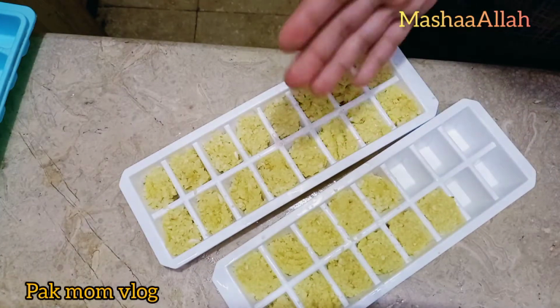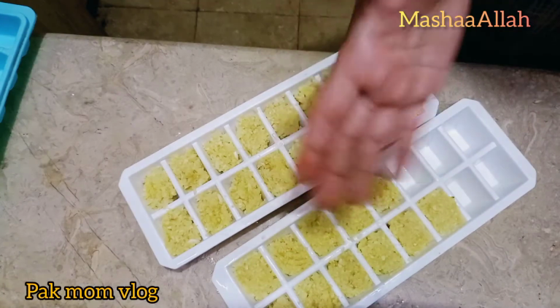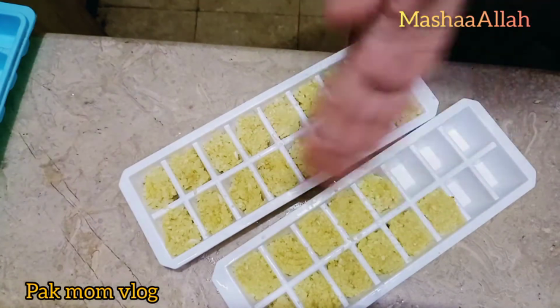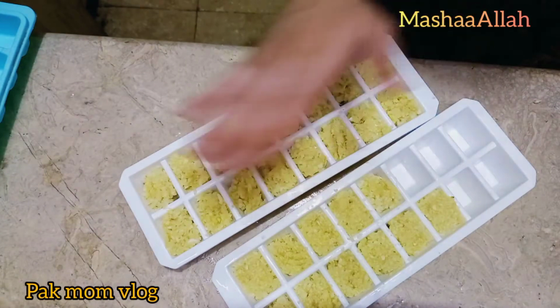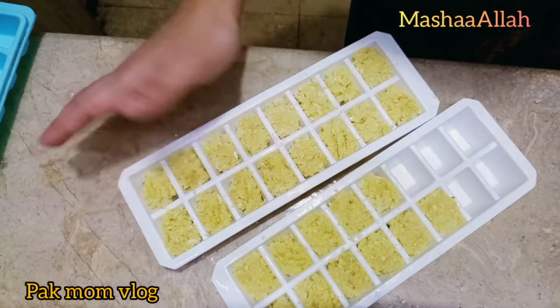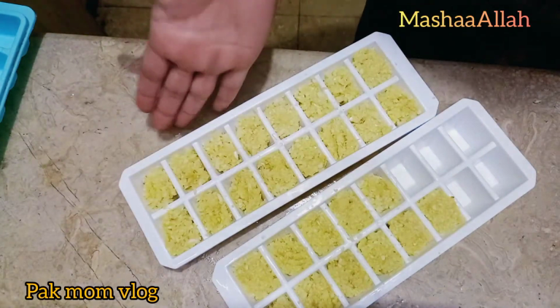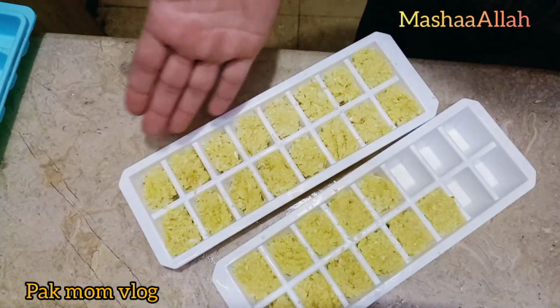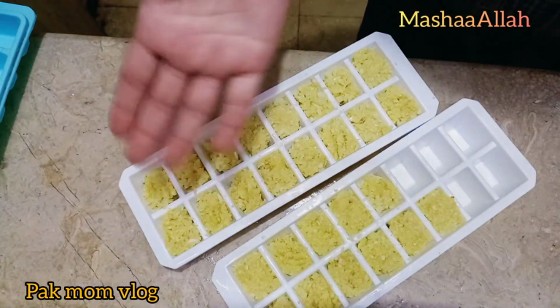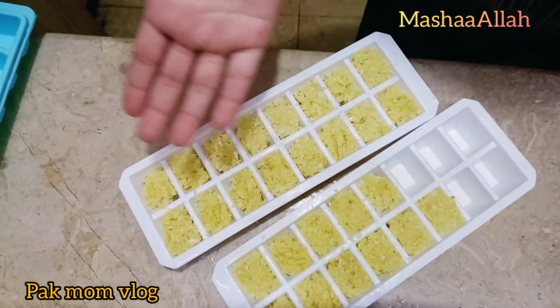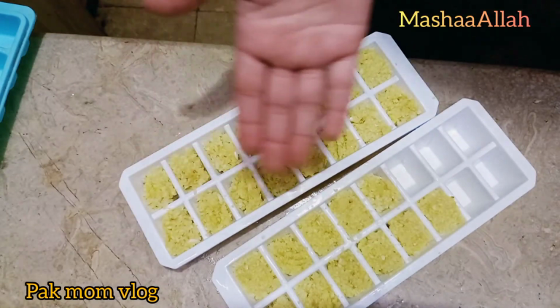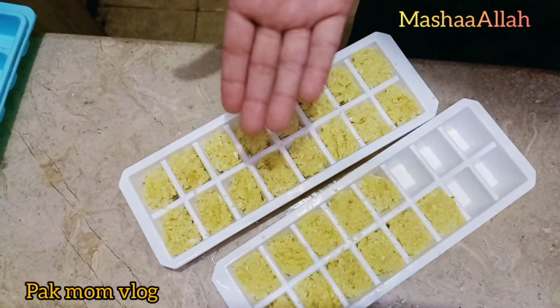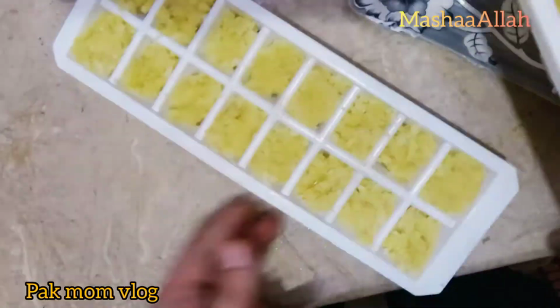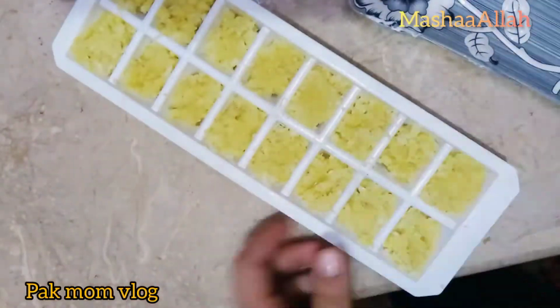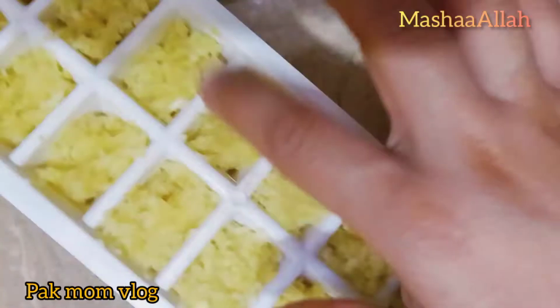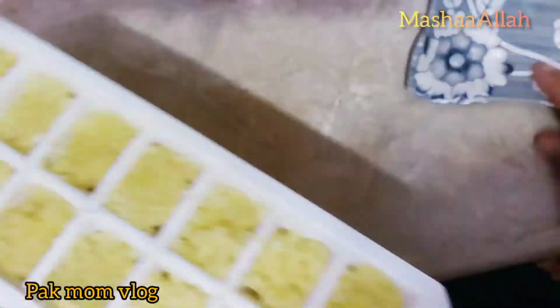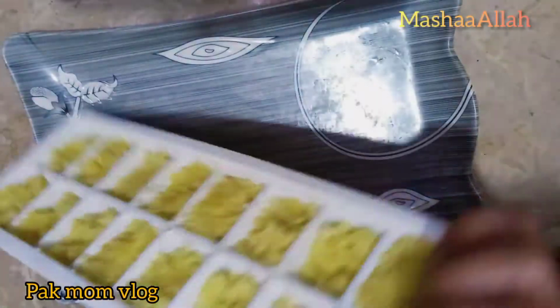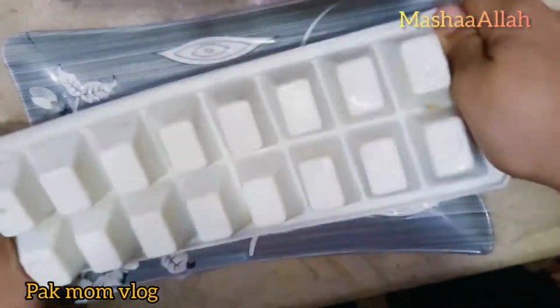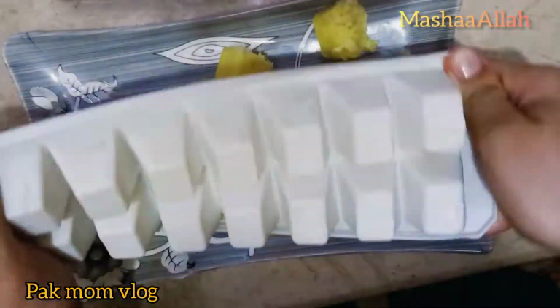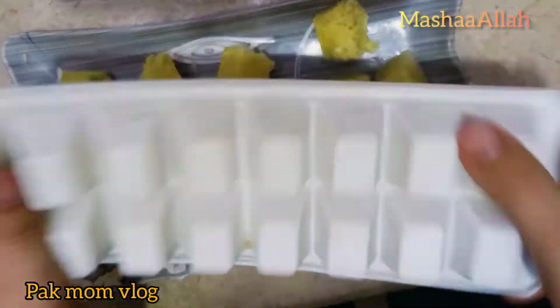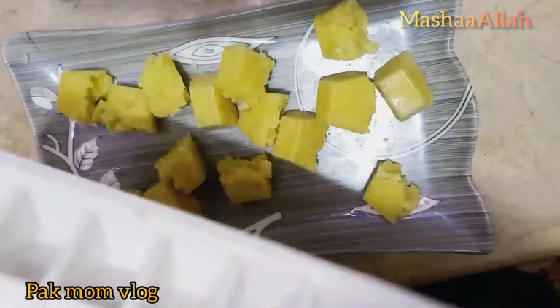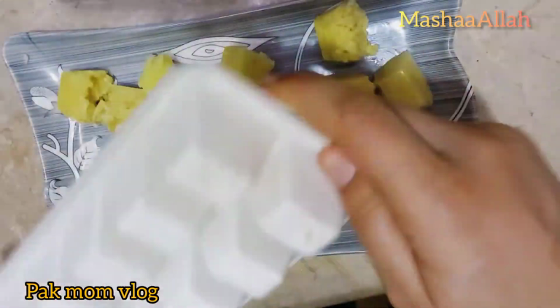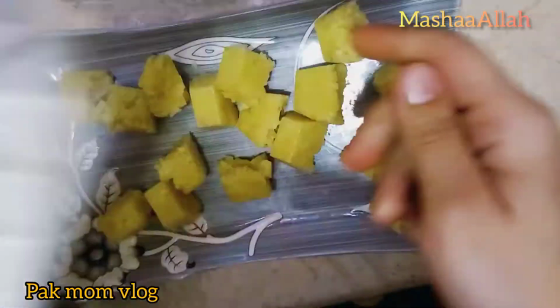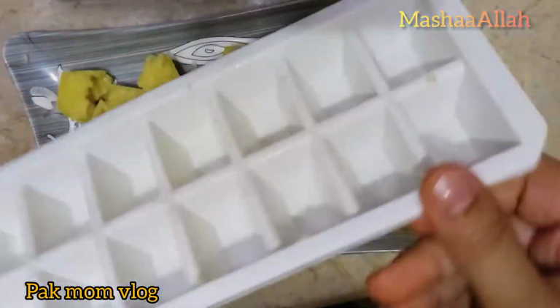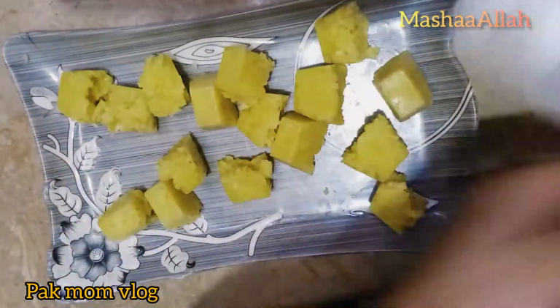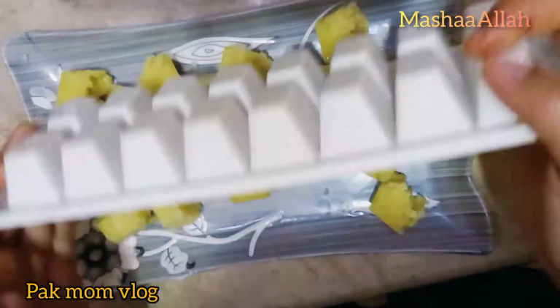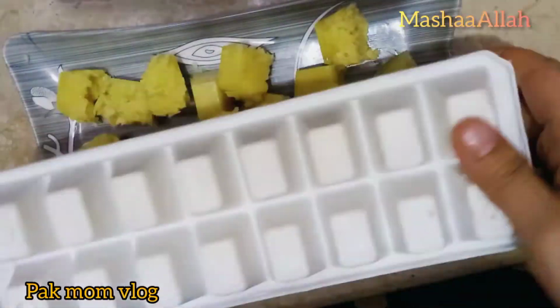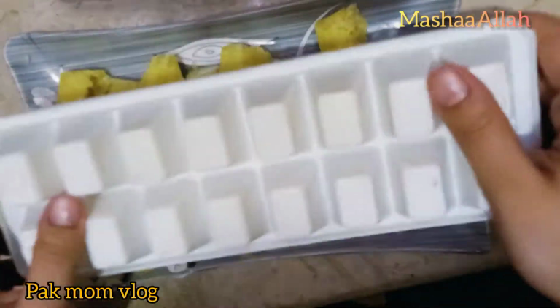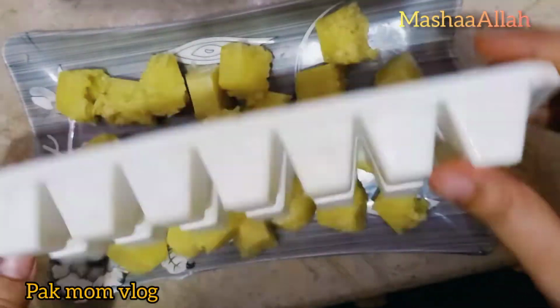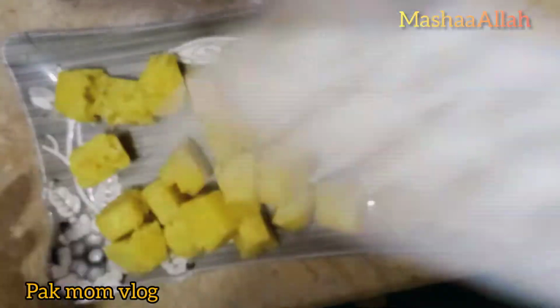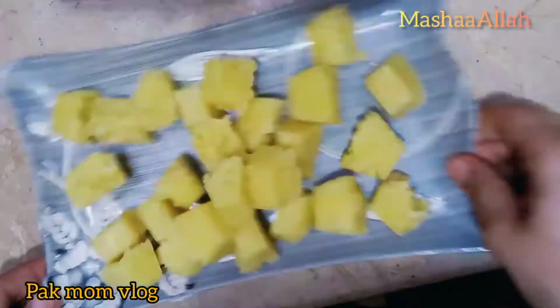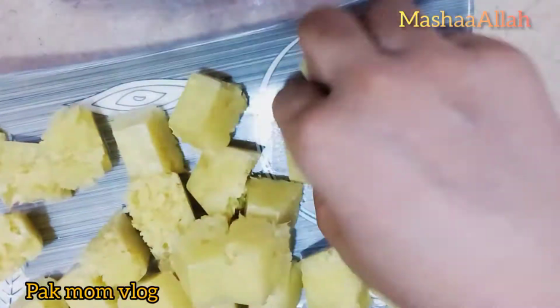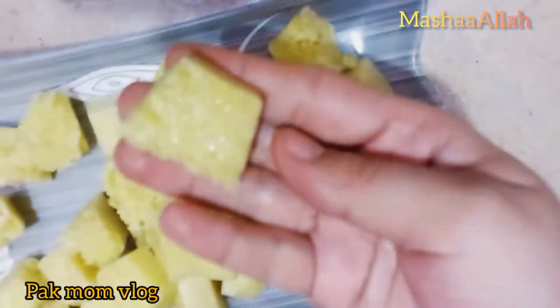I will make a cube. I have filled all of them and will make them last 15 days. We are going to freeze these for 1 hour and then remove them and put them in a bag and pack them.